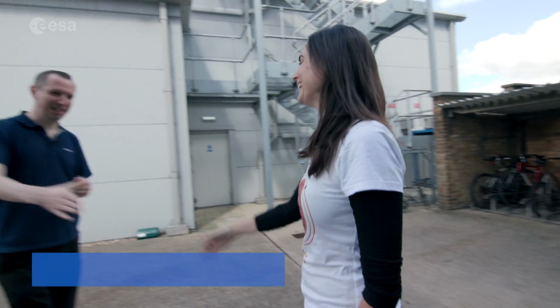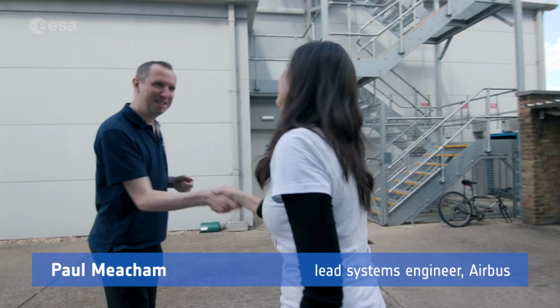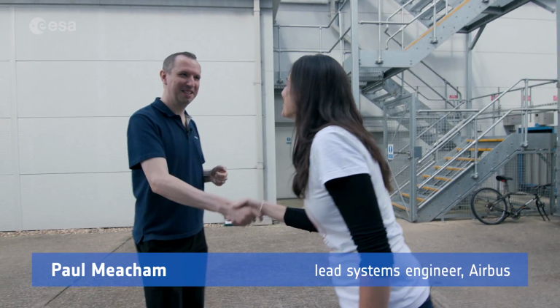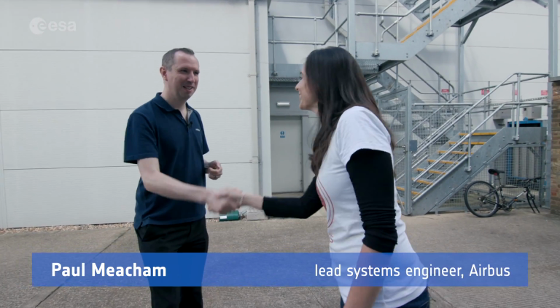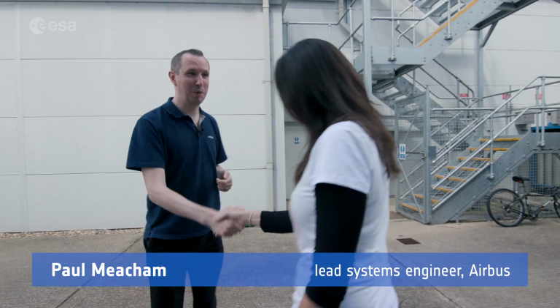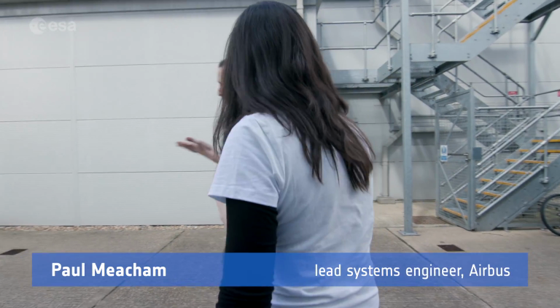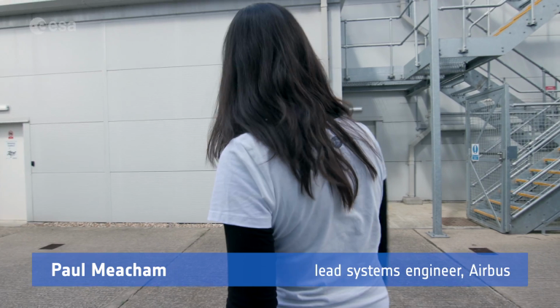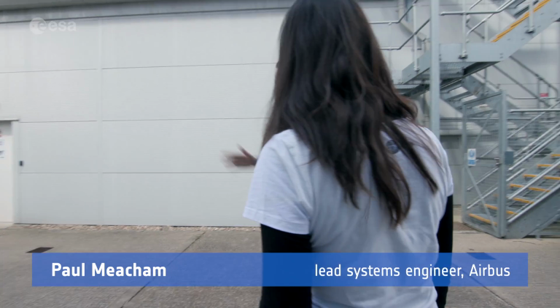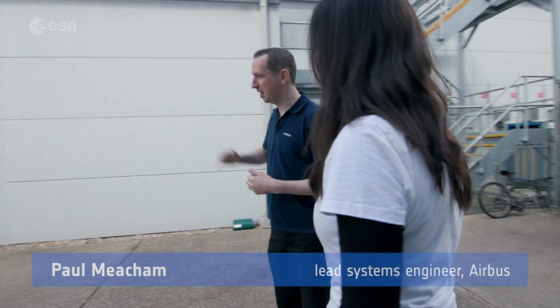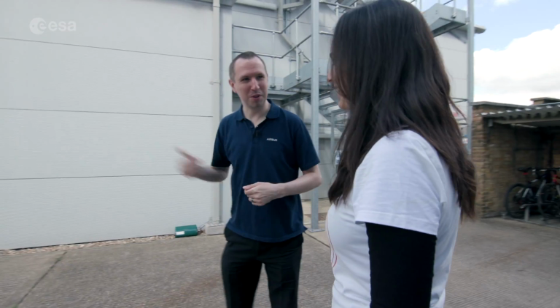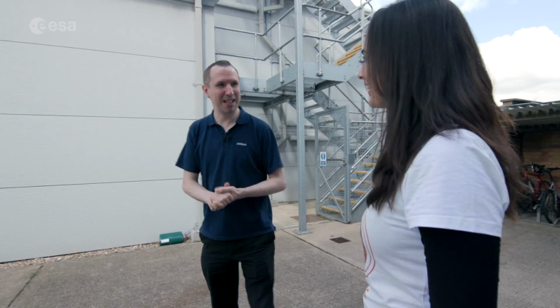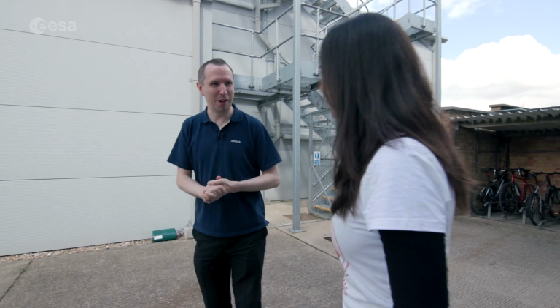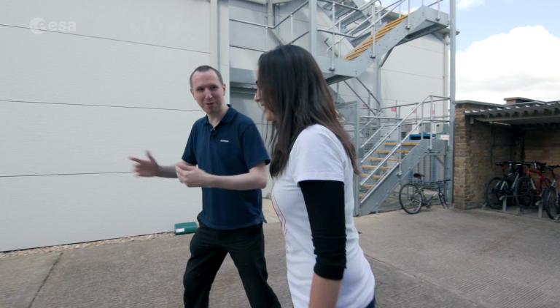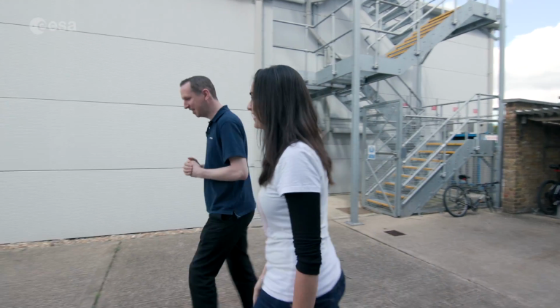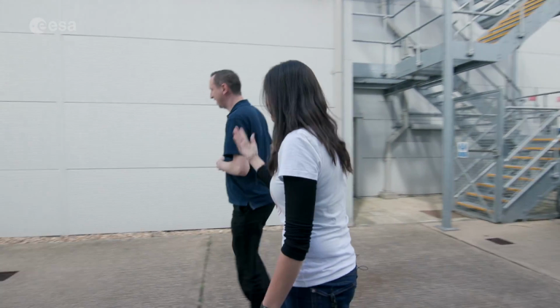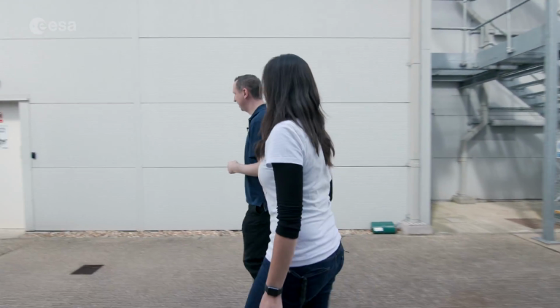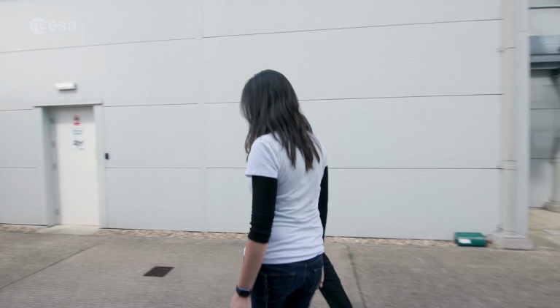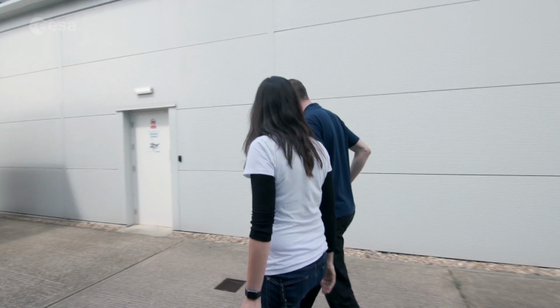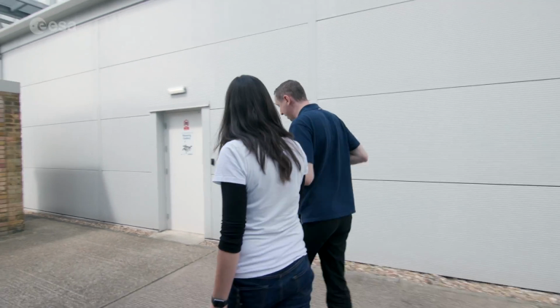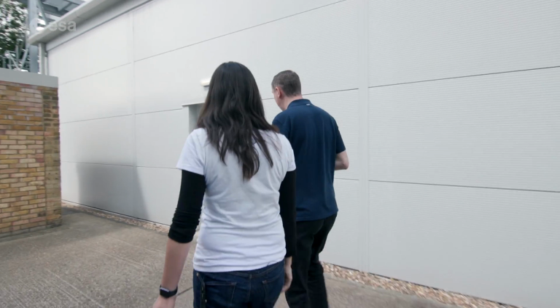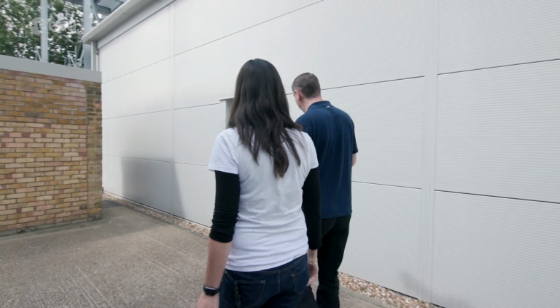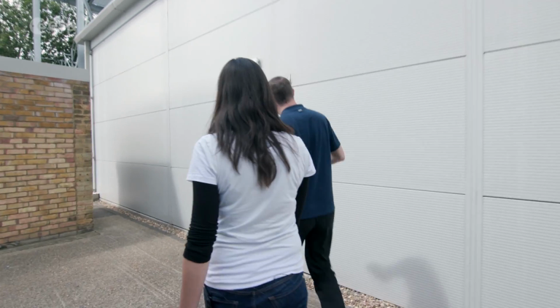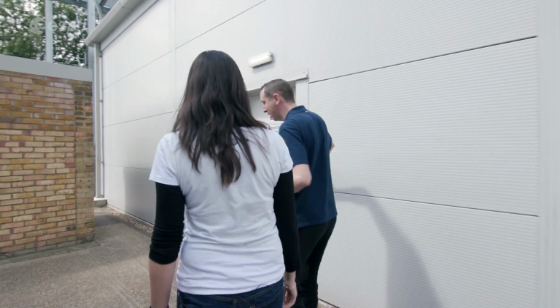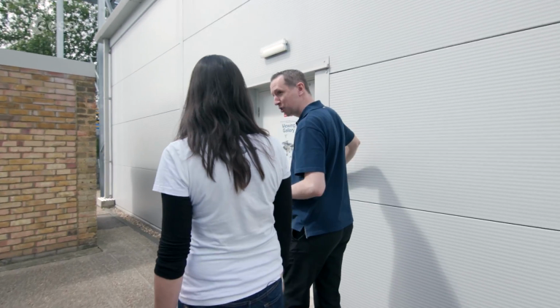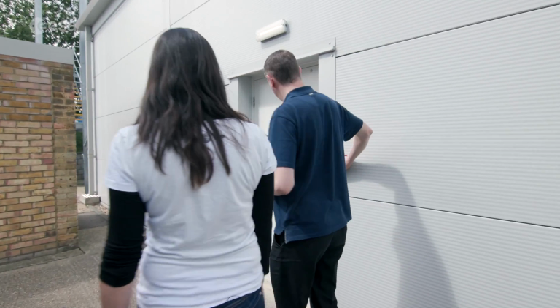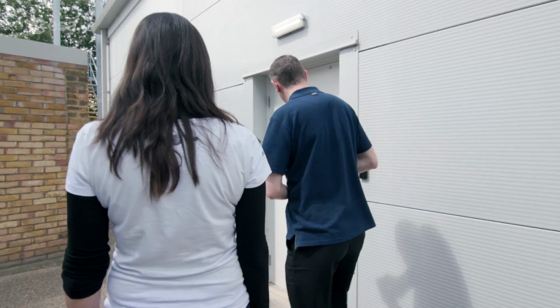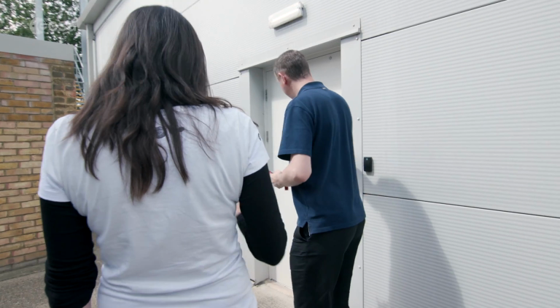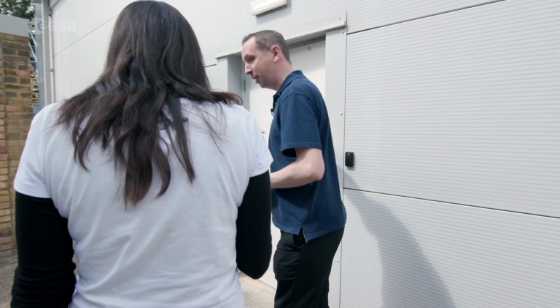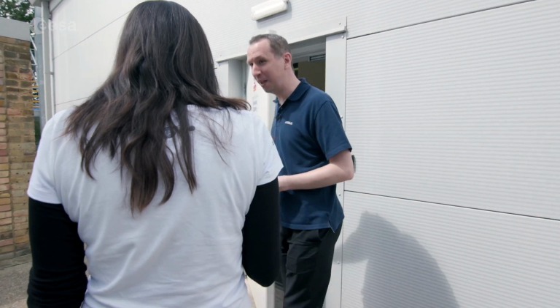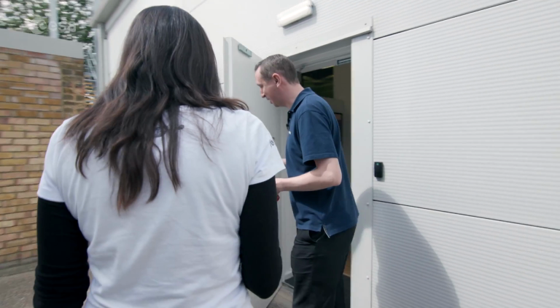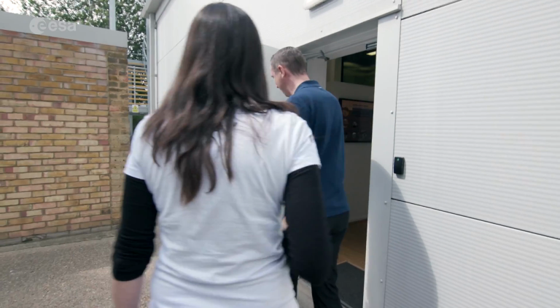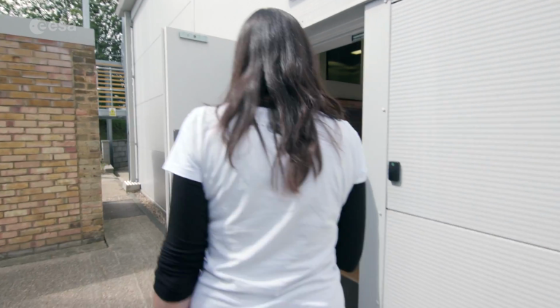Hello Paul, thanks for welcoming us. Welcome to our clean room. Do you want to come and see the flight rover — come see Rosalind? We're going to see the real flight rover today, which is in our biologically controlled clean room. The real one — yes, the final one.